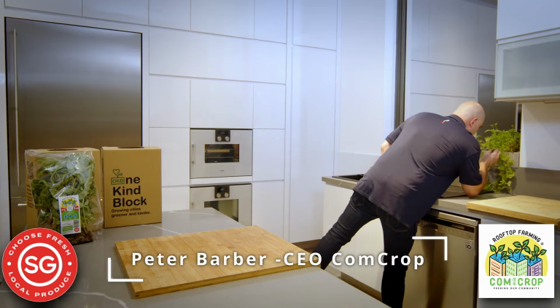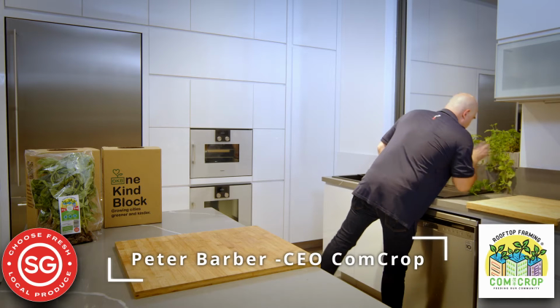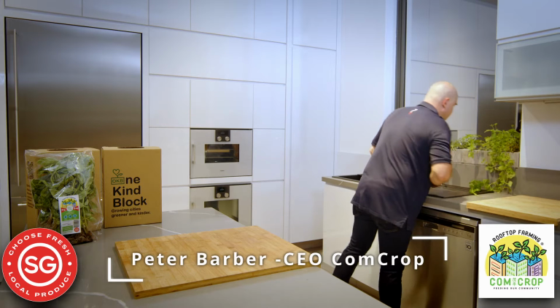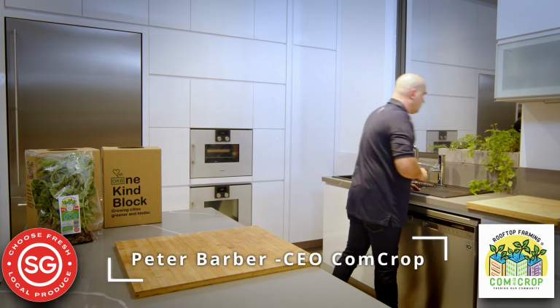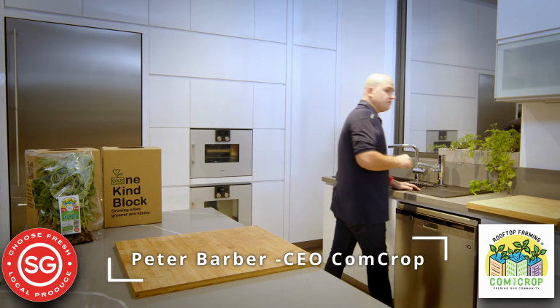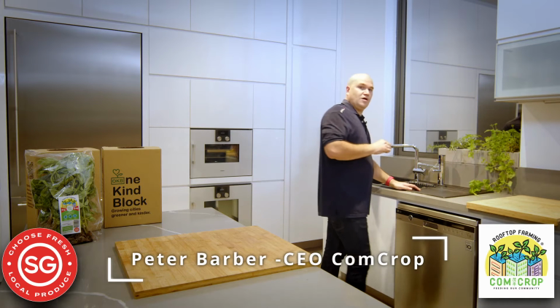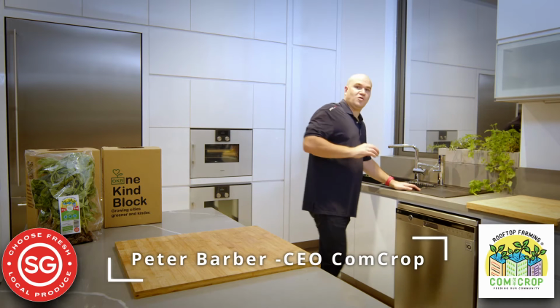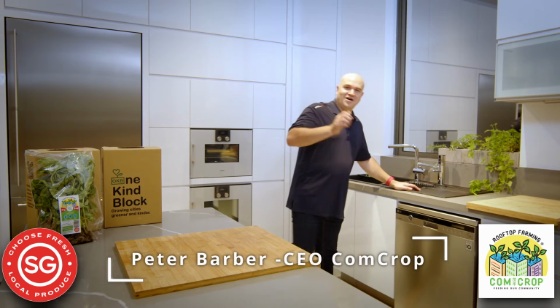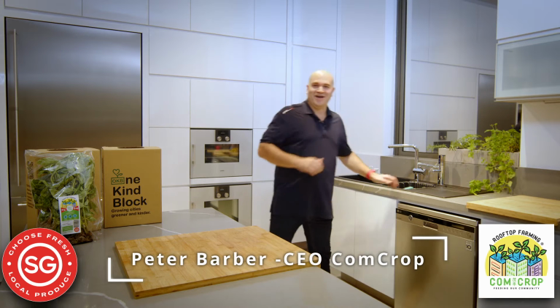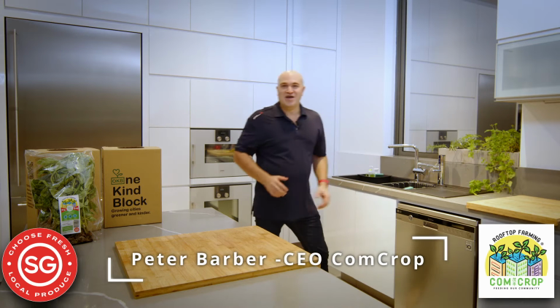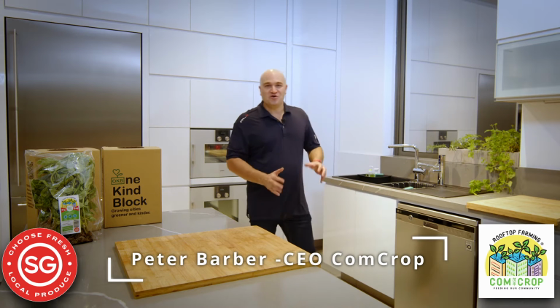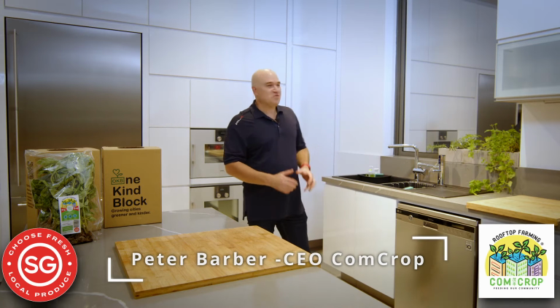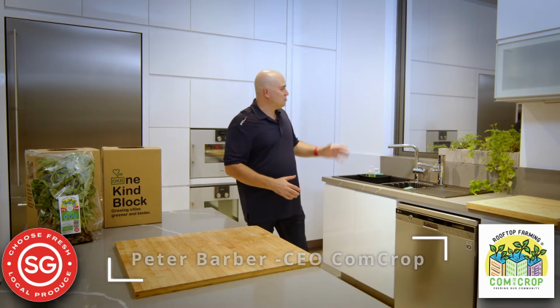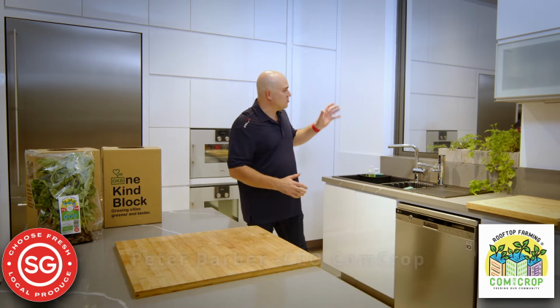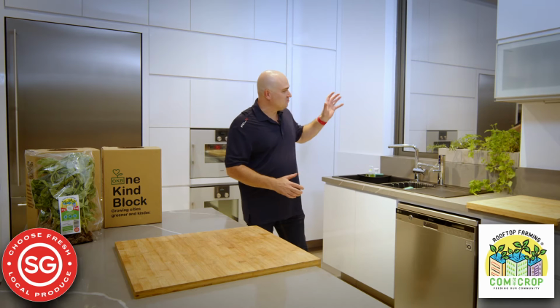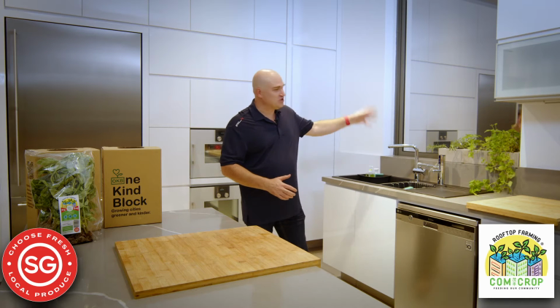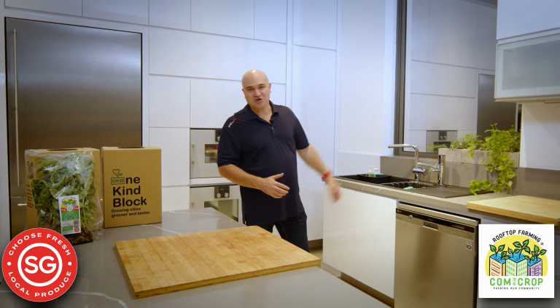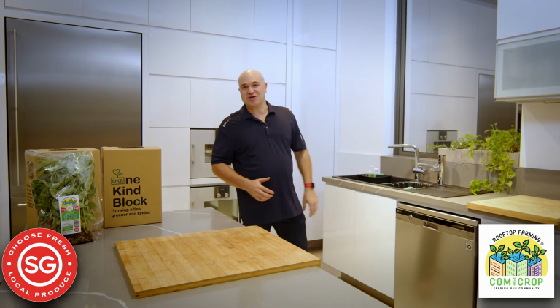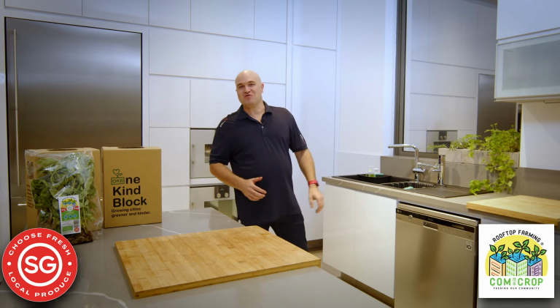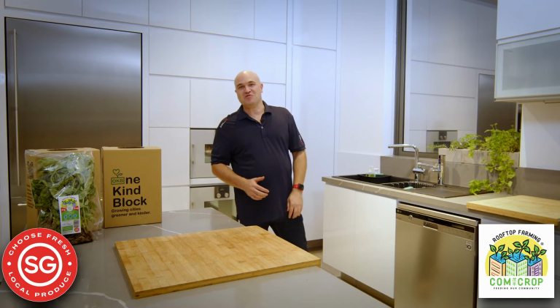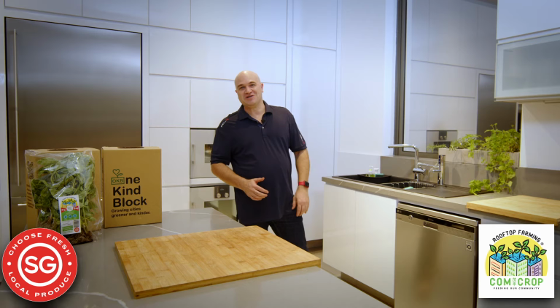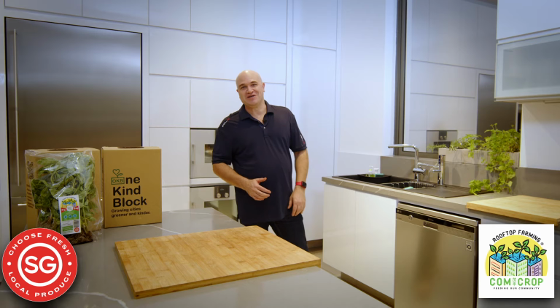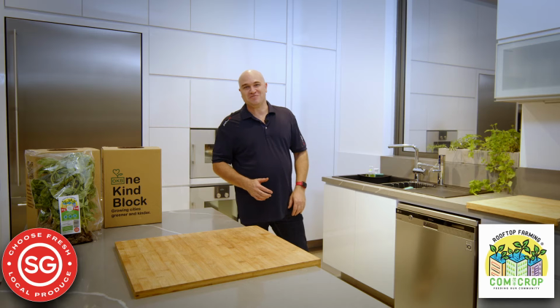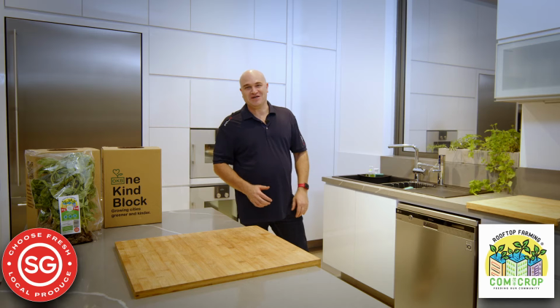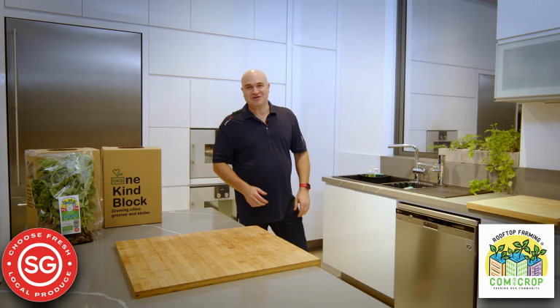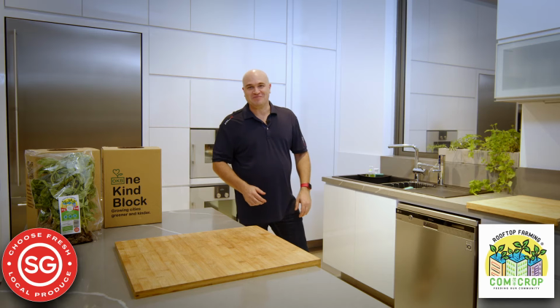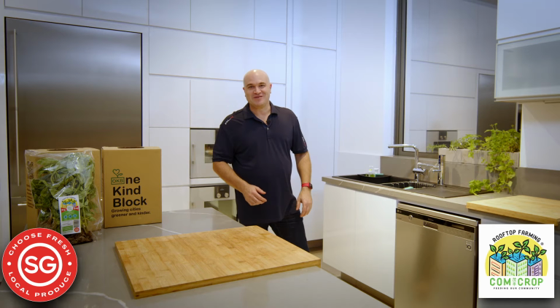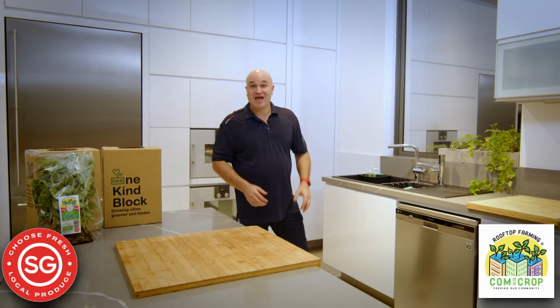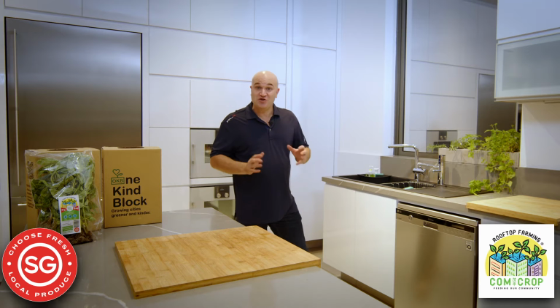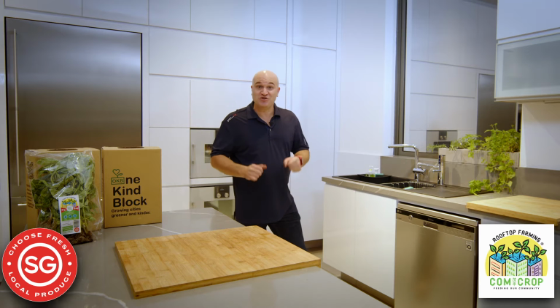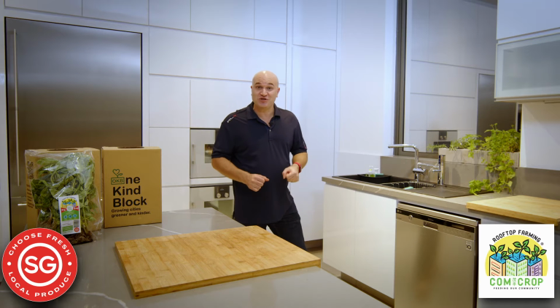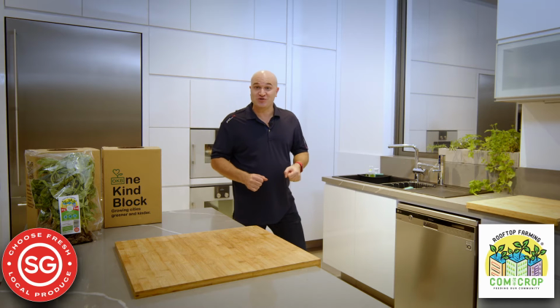Oh, it smells wonderful. Hi. You caught me enjoying my fresh herbs that I grow on the windowsill here in my kitchen. And you can do it too.